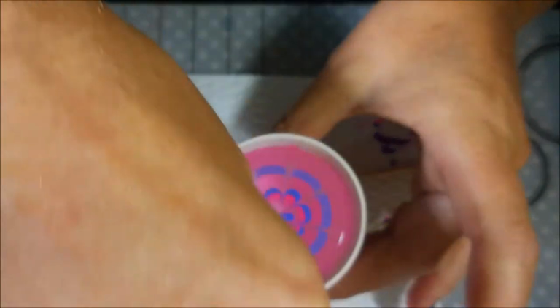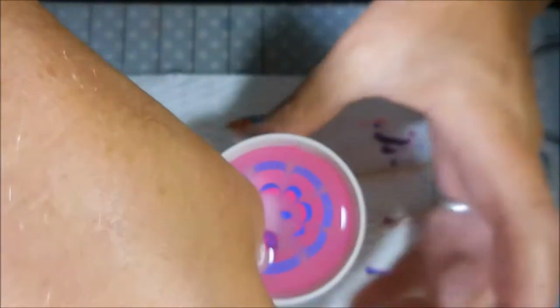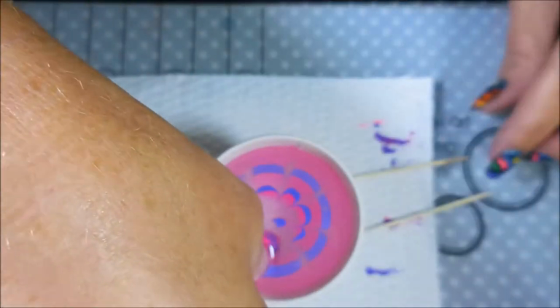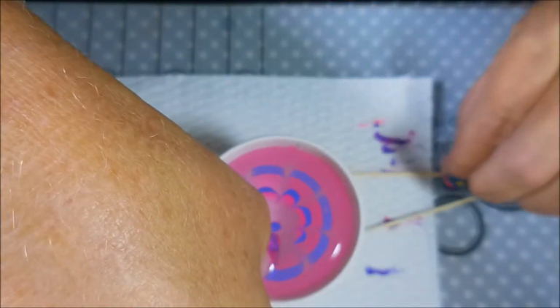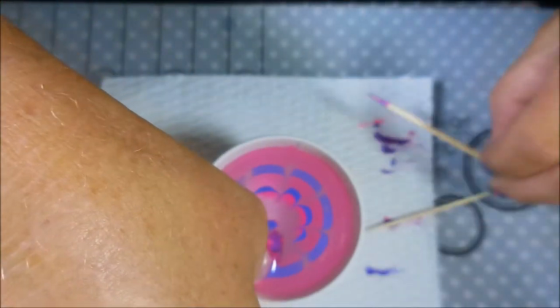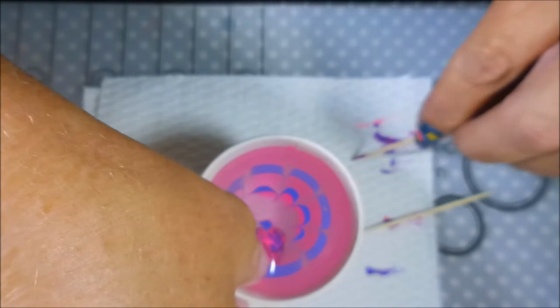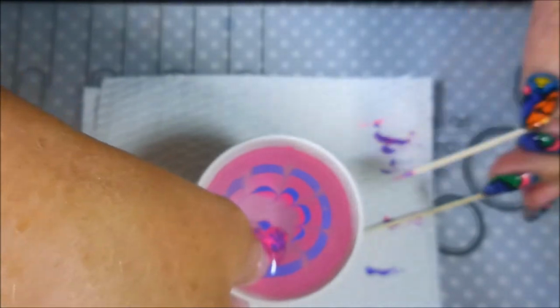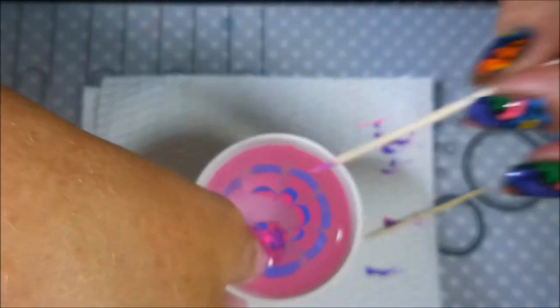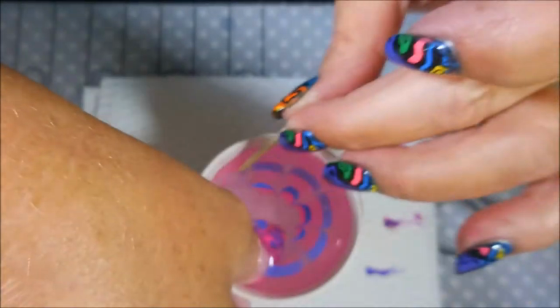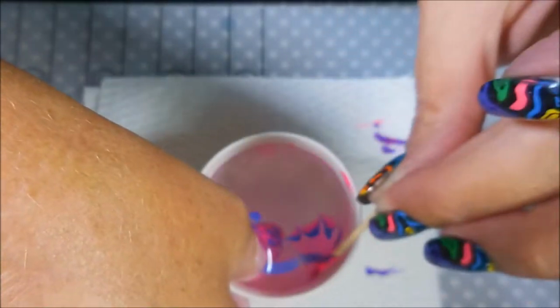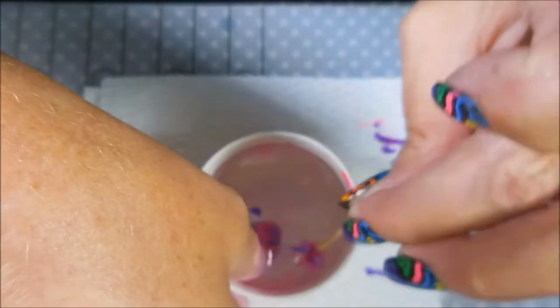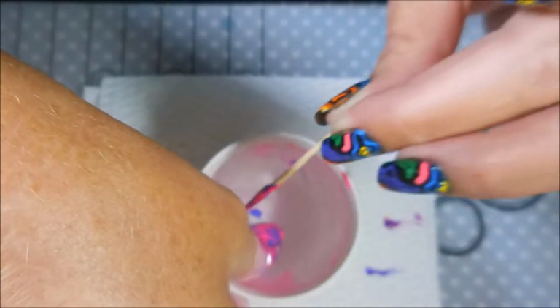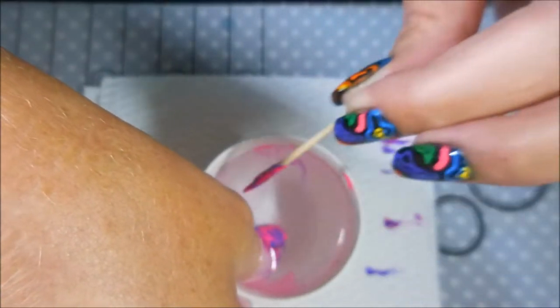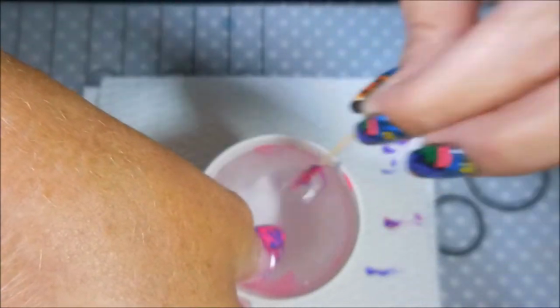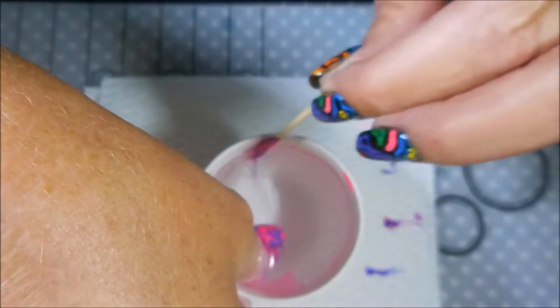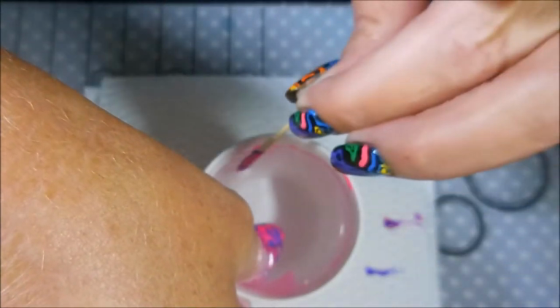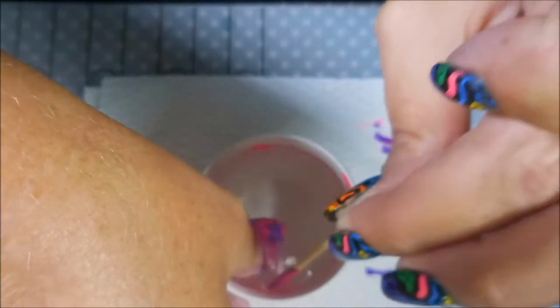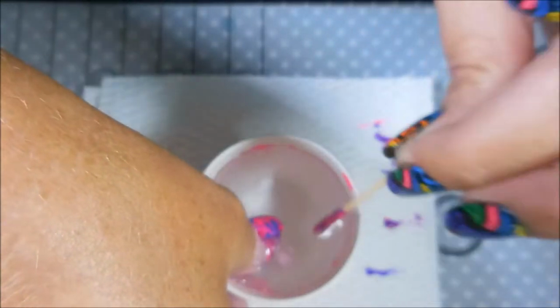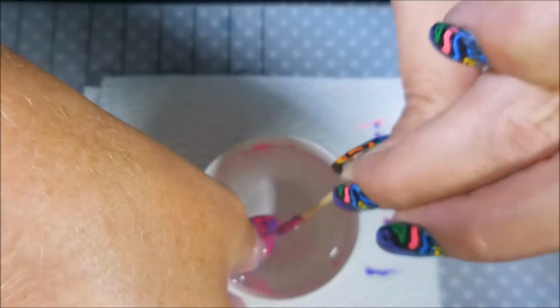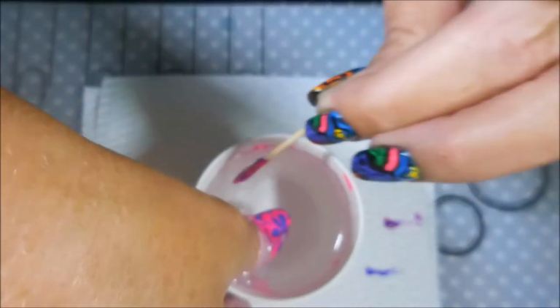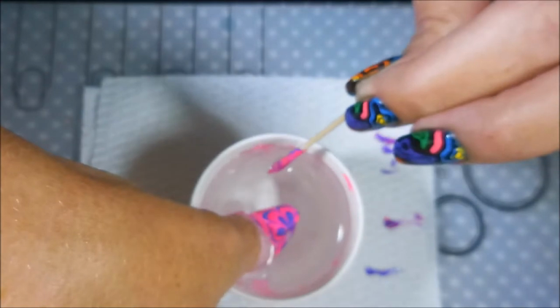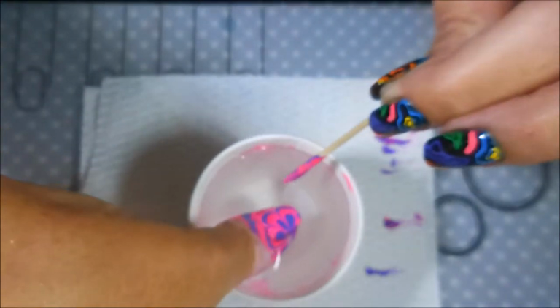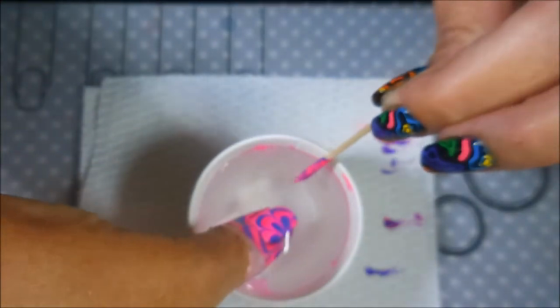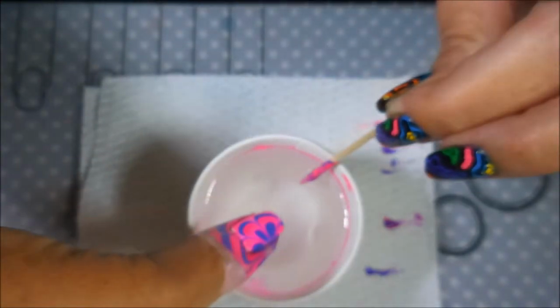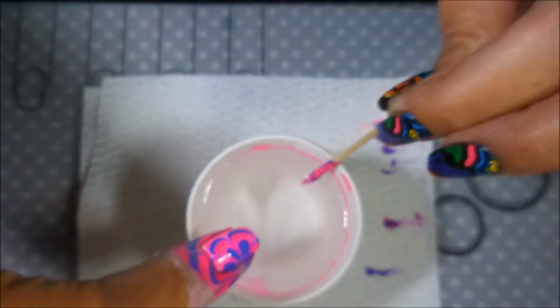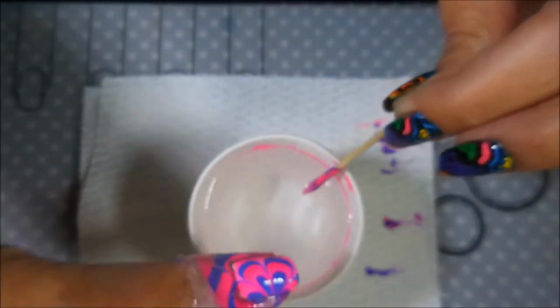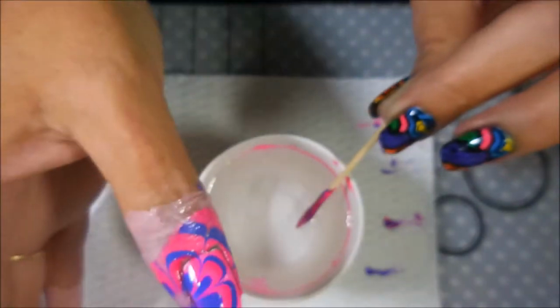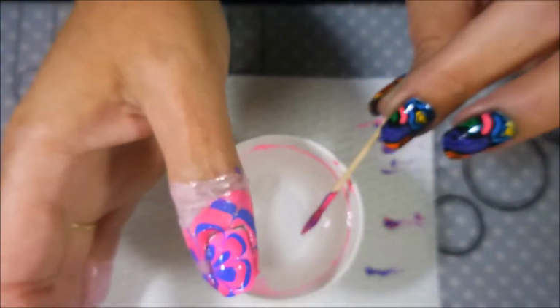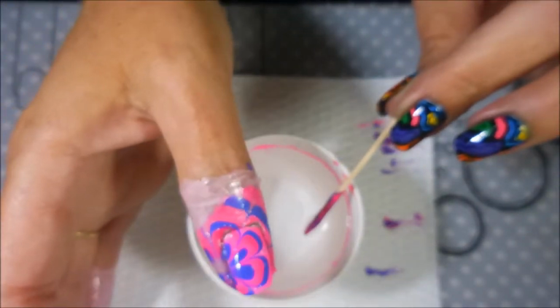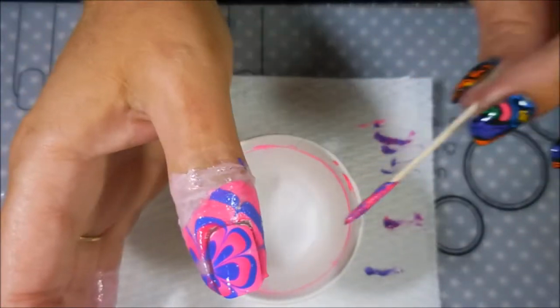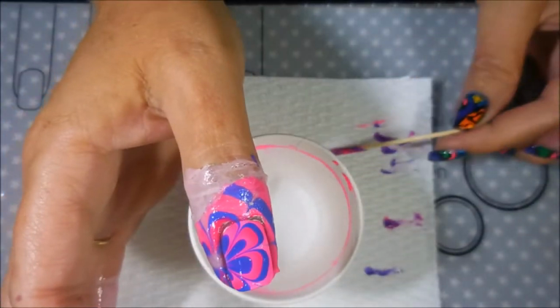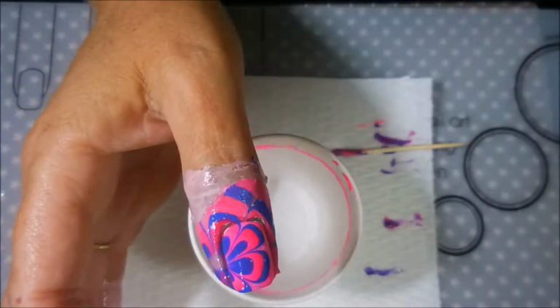I'm going to dip my thumb in. With this toothpick I'm going to go in and get all the excess polish picked up off the top of the water and then slowly pull out. There we go.